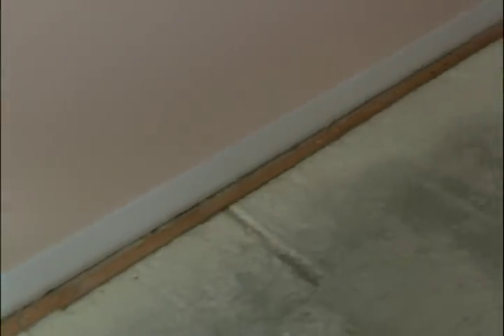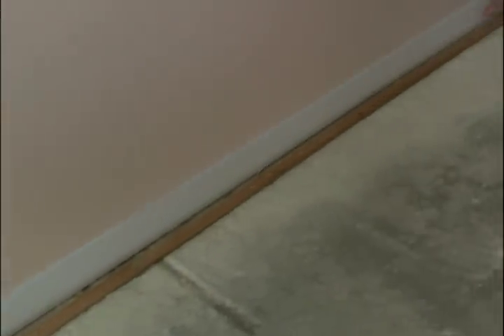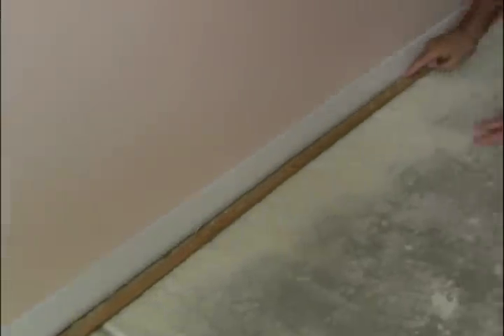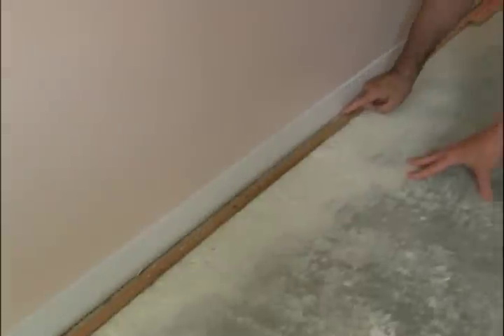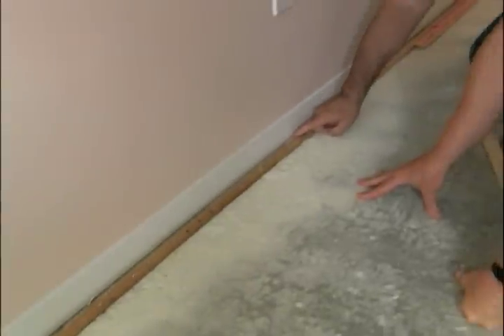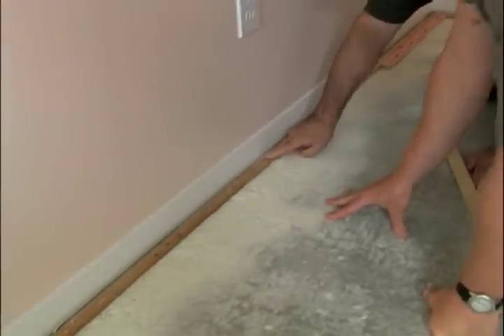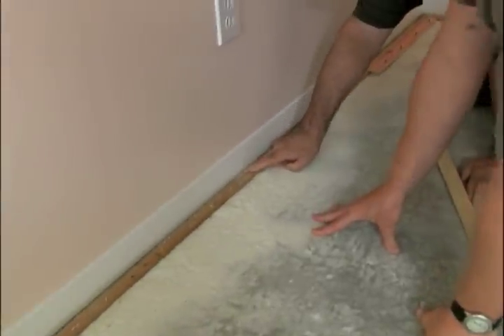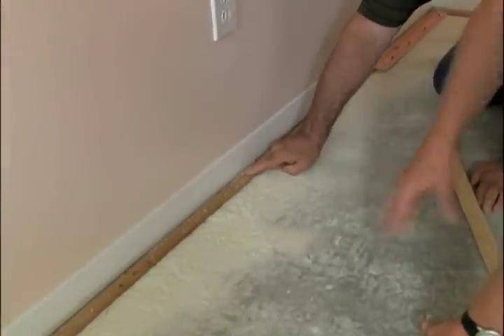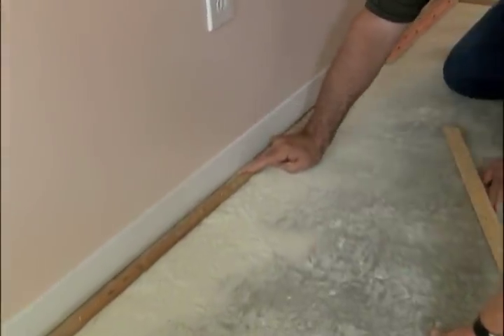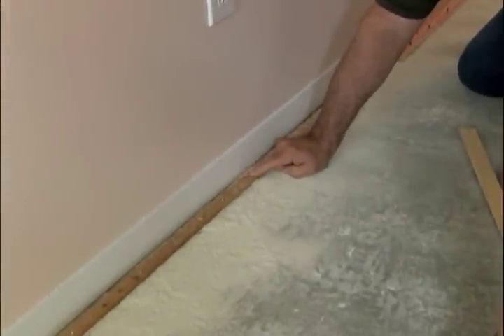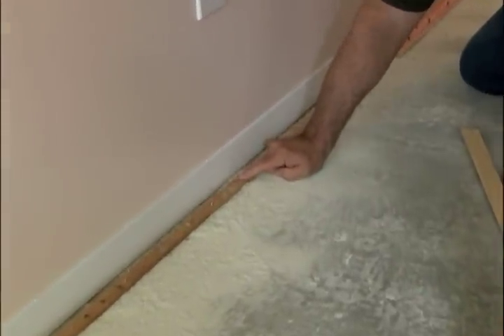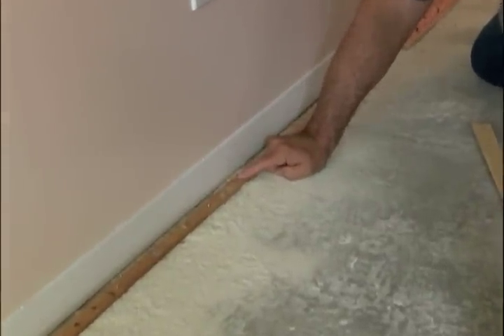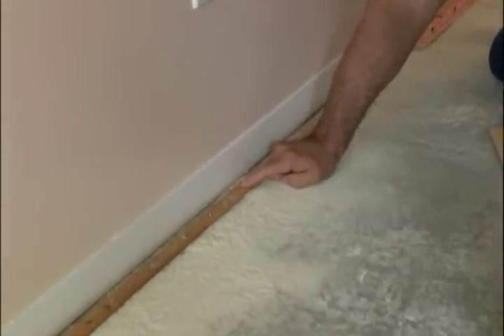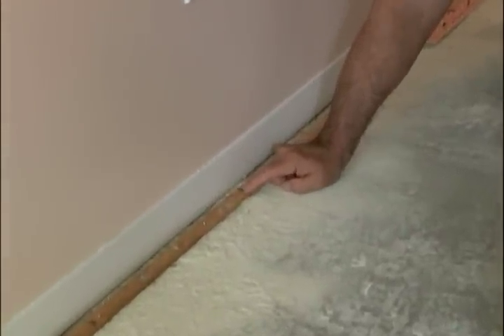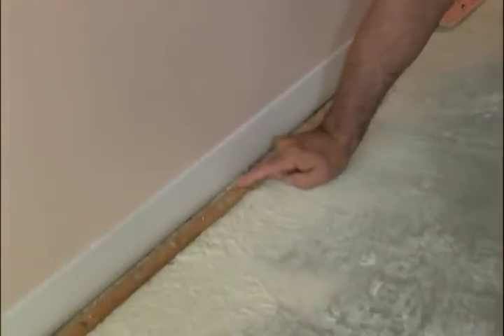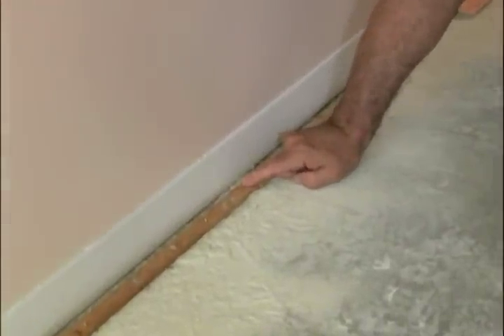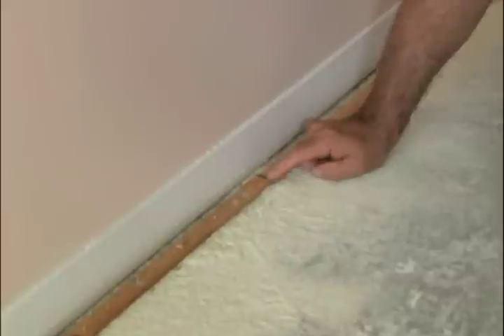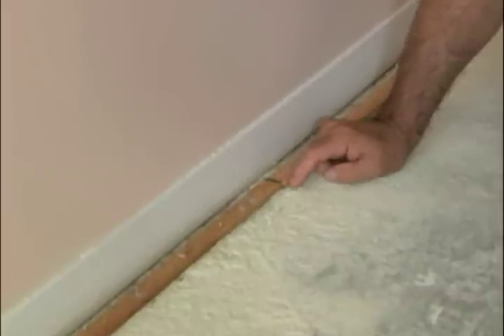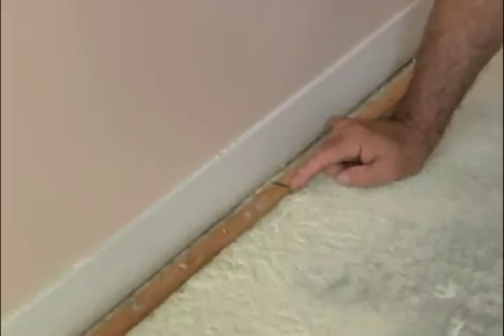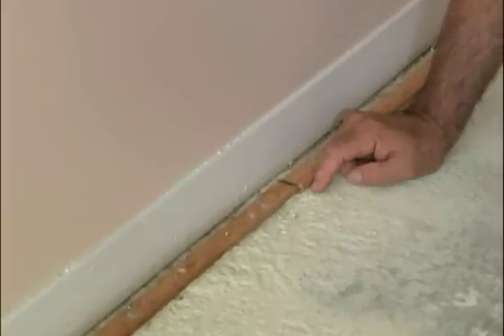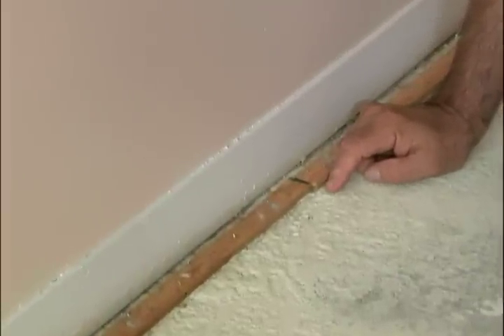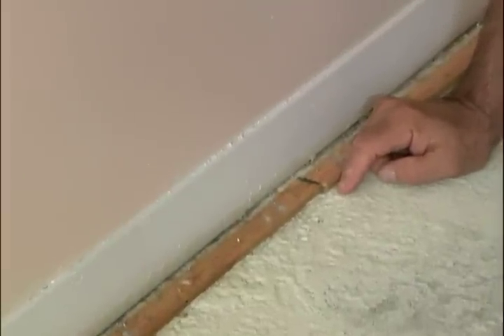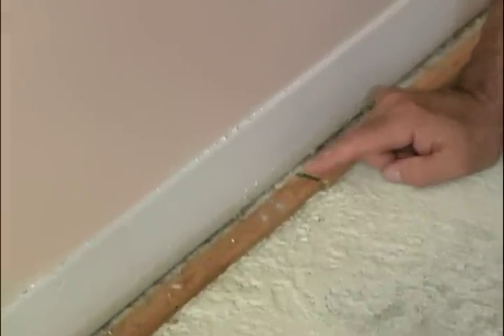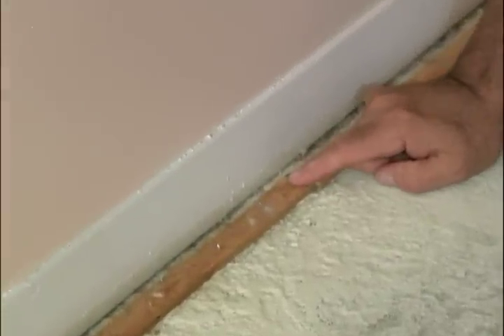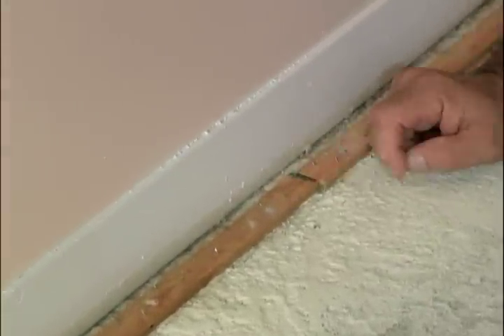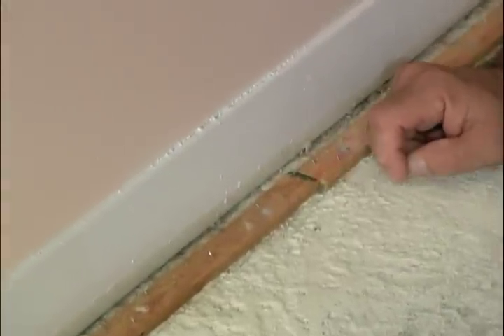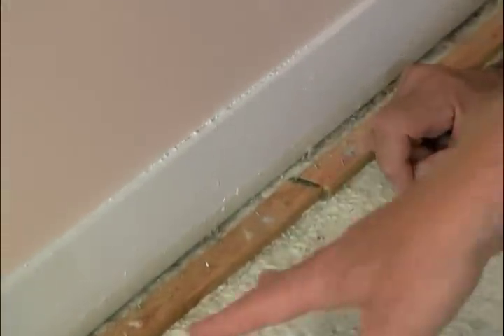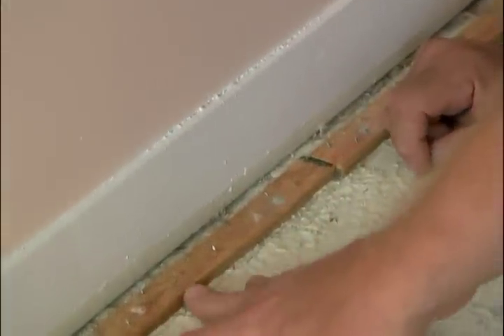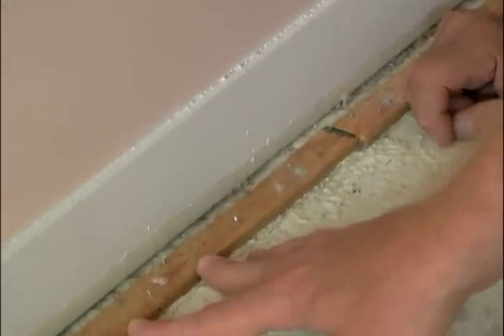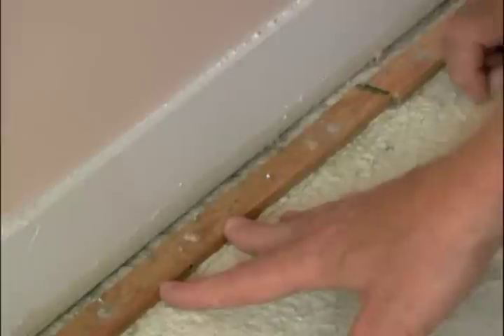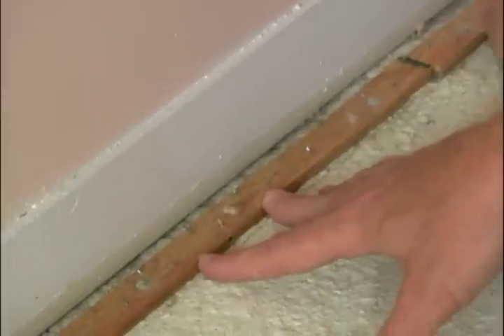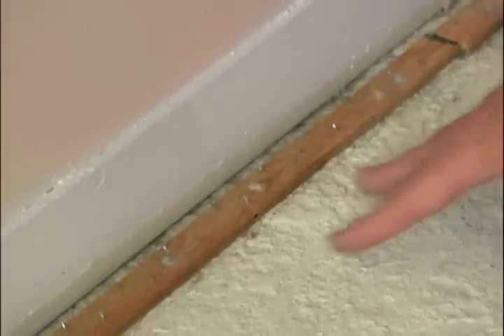These original tack strips are in pretty good shape, they're well secured, and the spacing between the wall and the tack strip, which we refer to as a gully, is right about three-eighths of an inch. That's what we want. So this is good, this is all we're going to need.